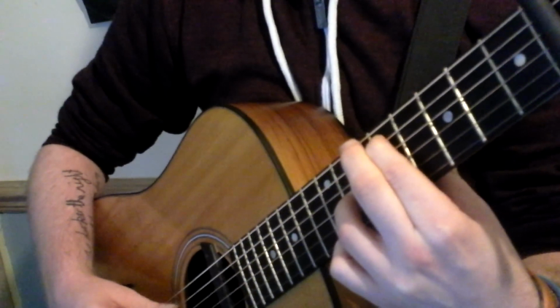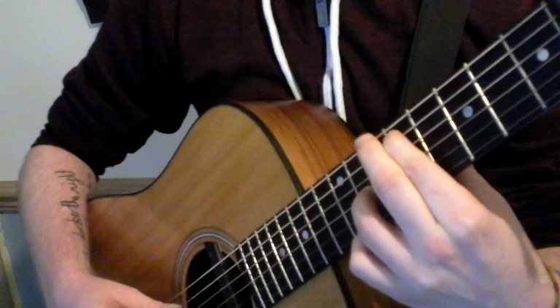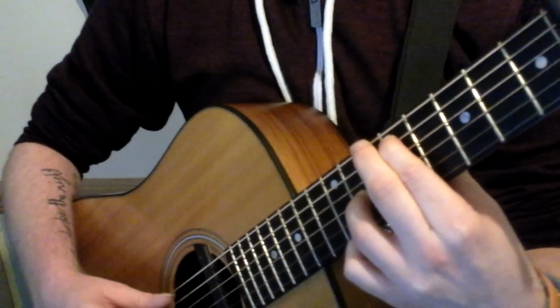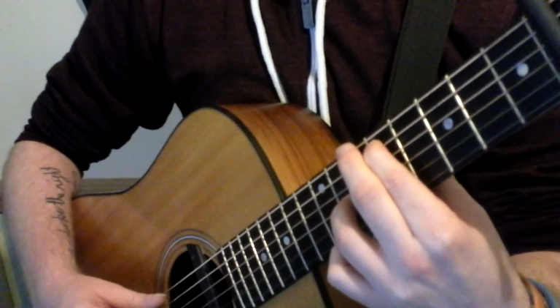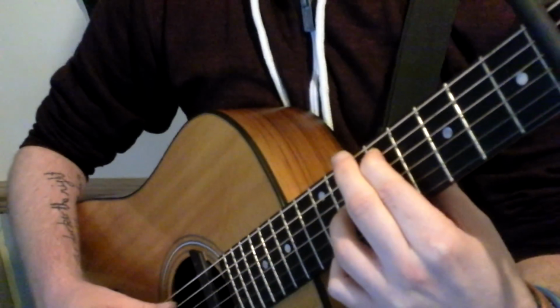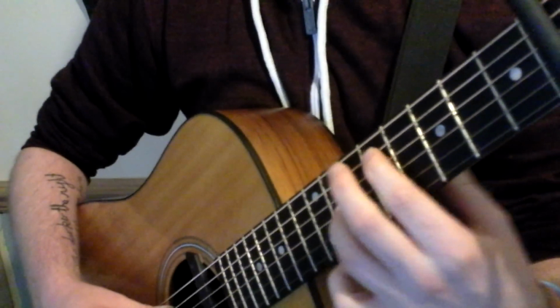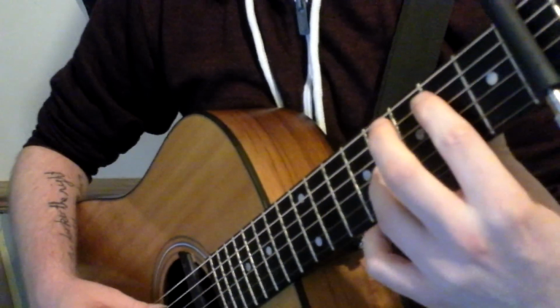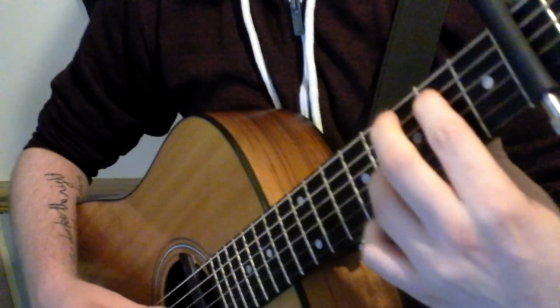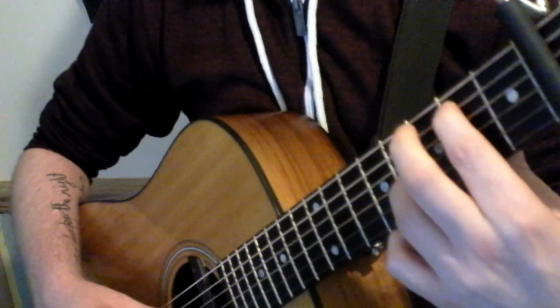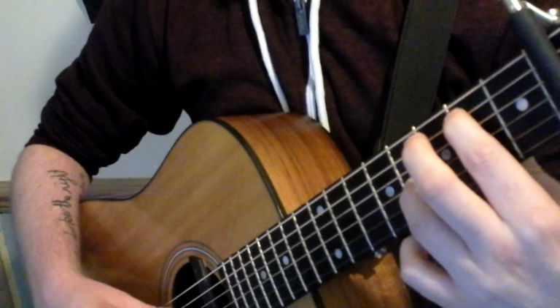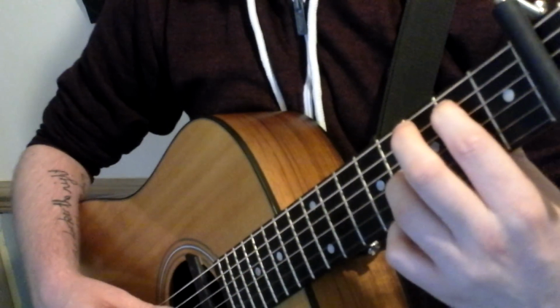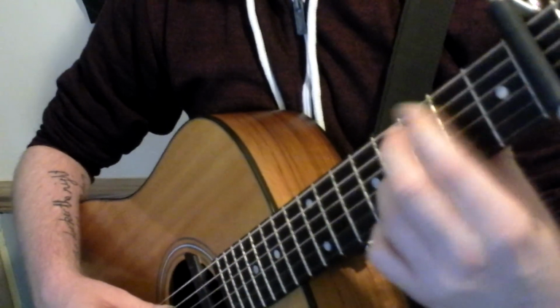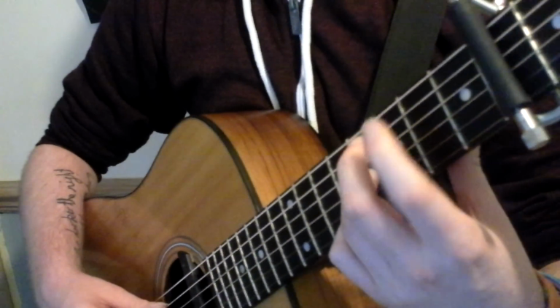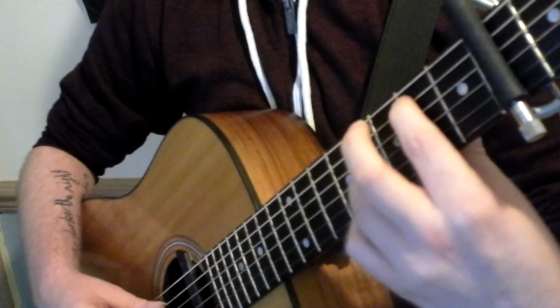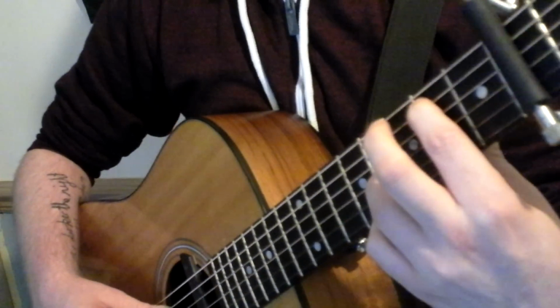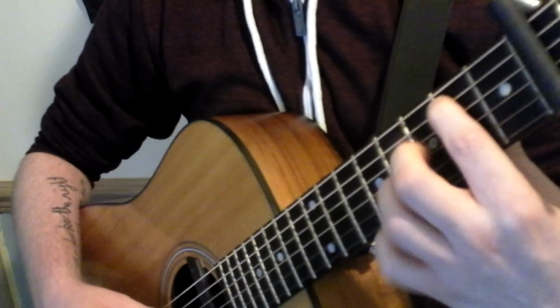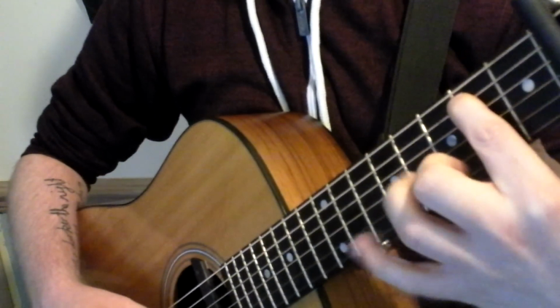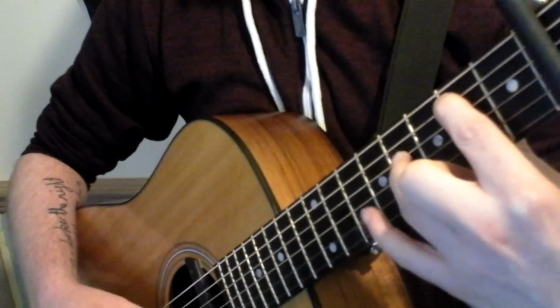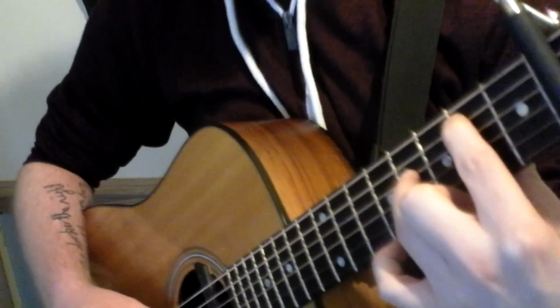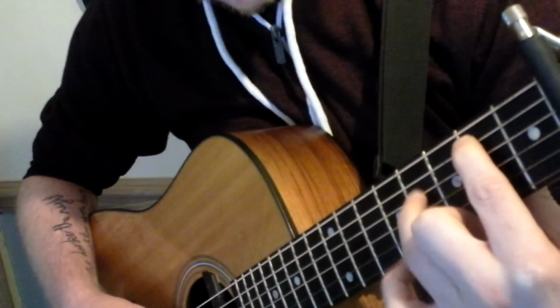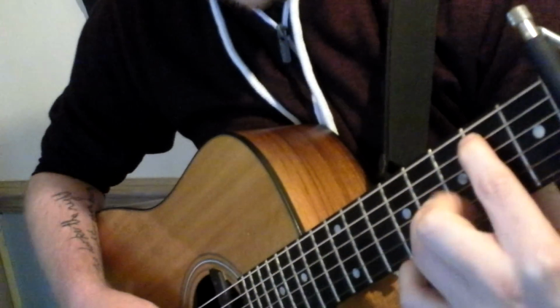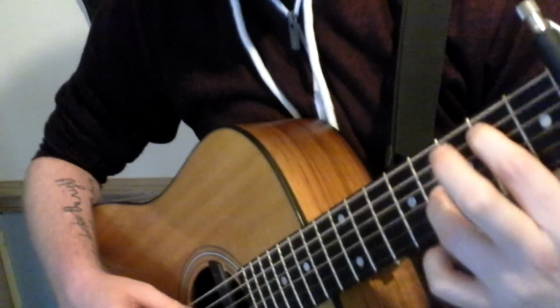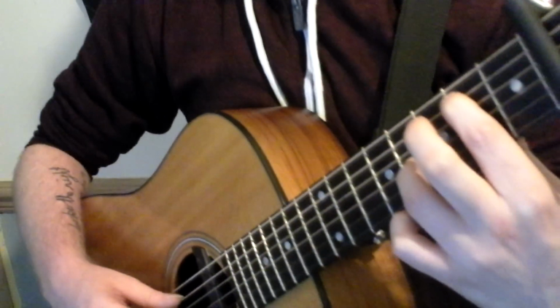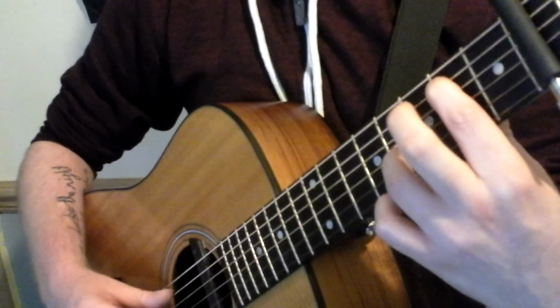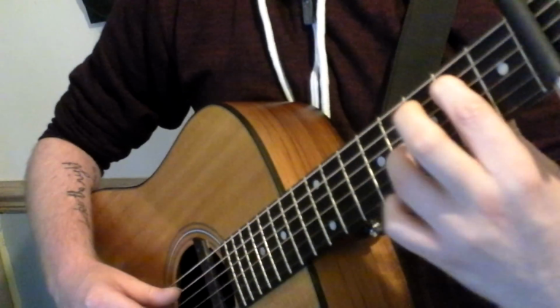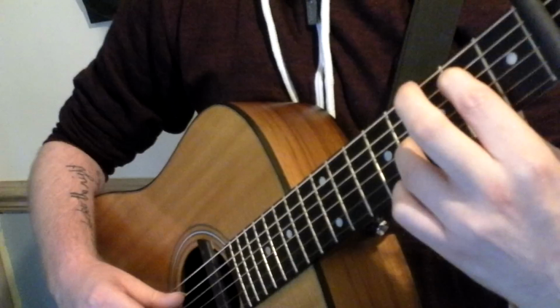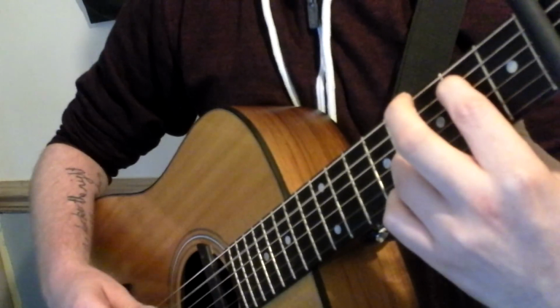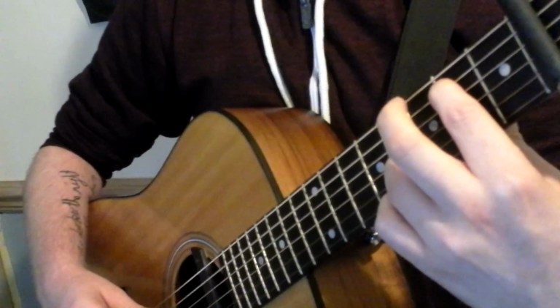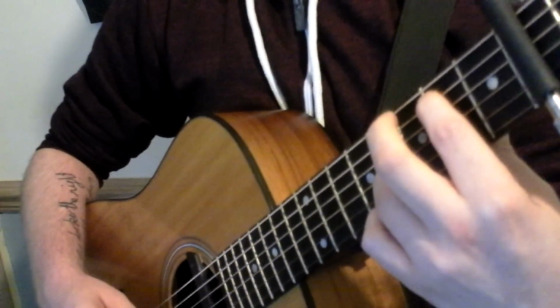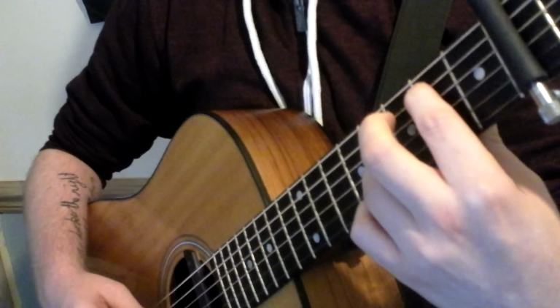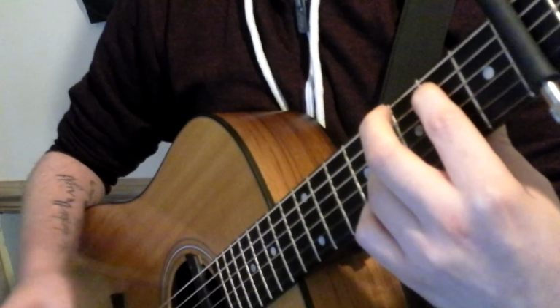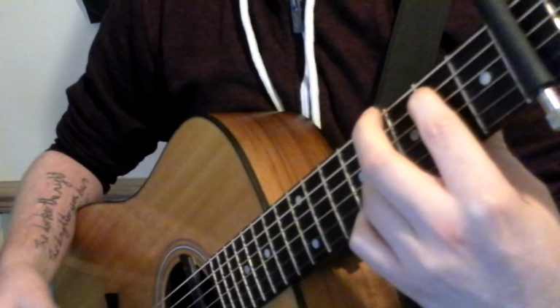Now, you're going to want to drop that for the next chord, just down to the second fret of the A string with your index finger, and then with your ring finger you're going to want the fourth fret of the G string. So again, just another octave.